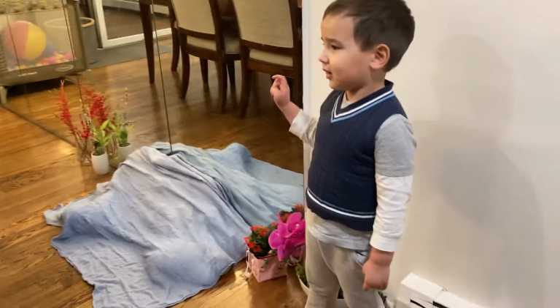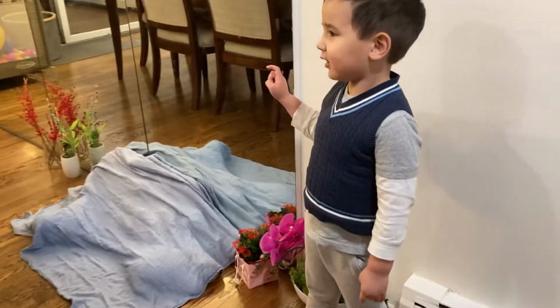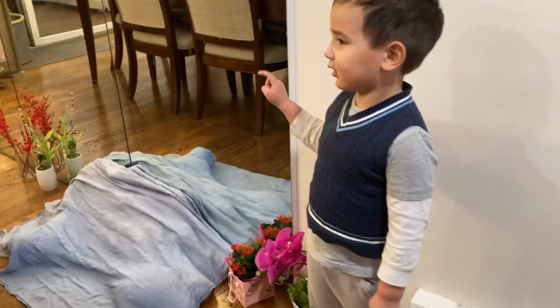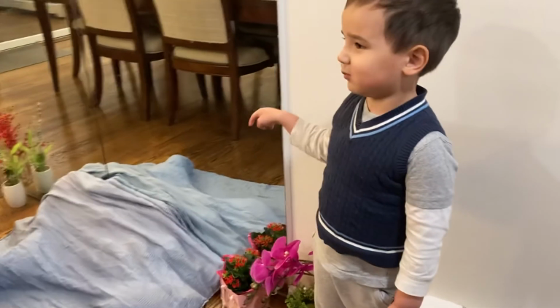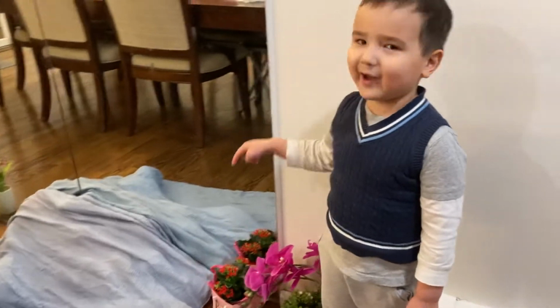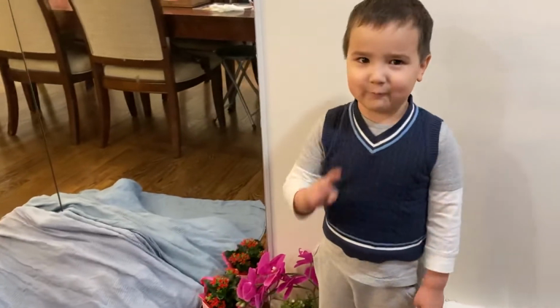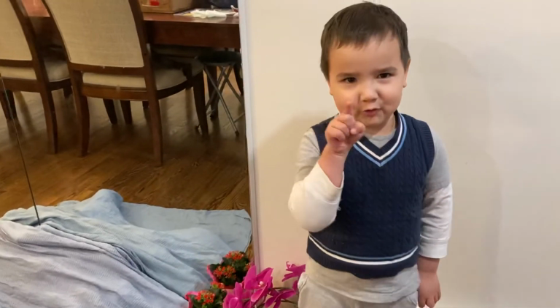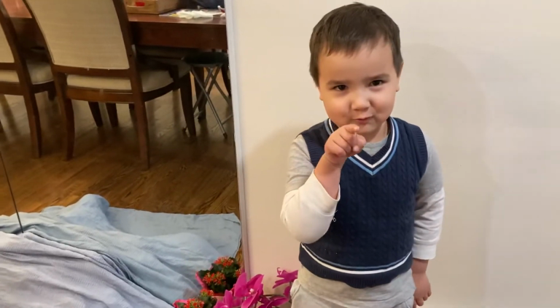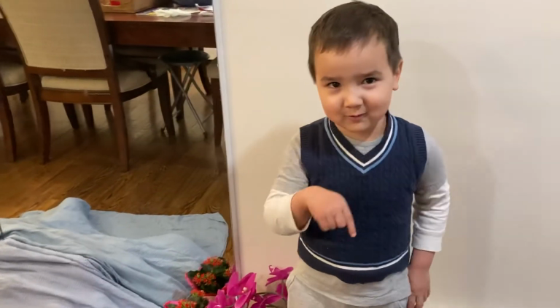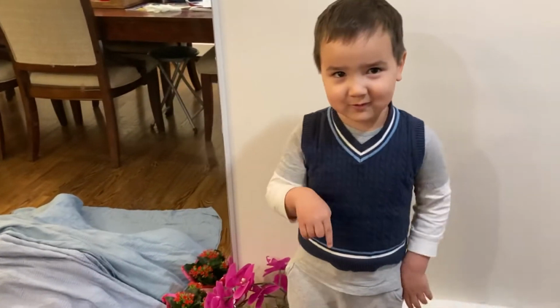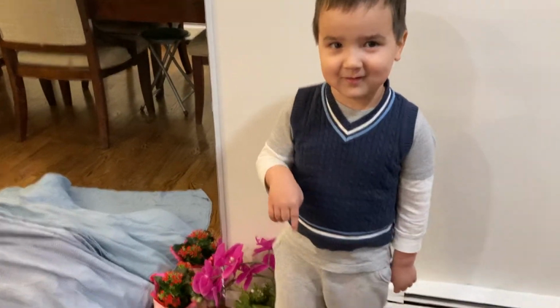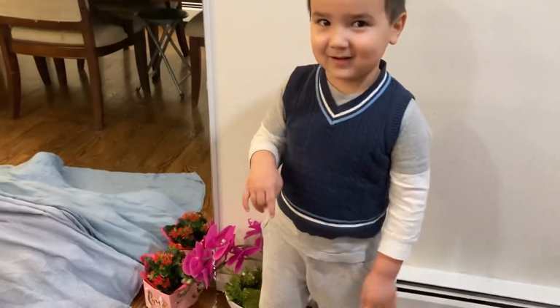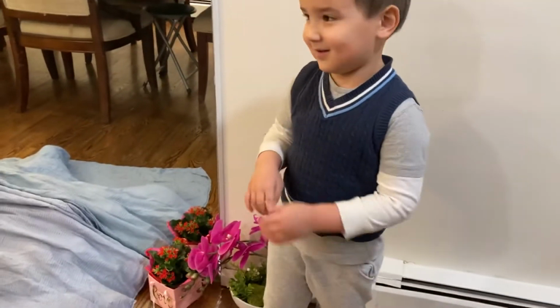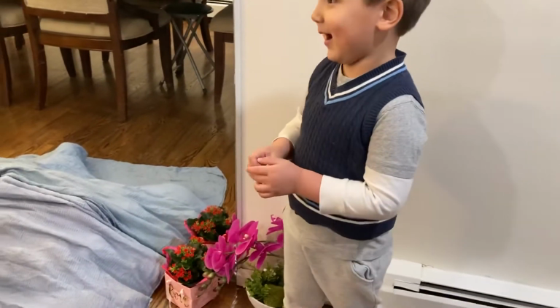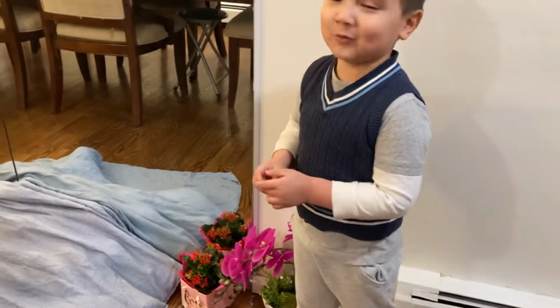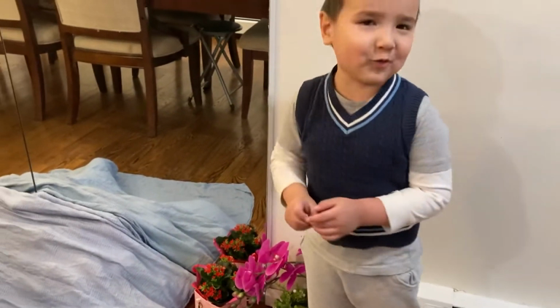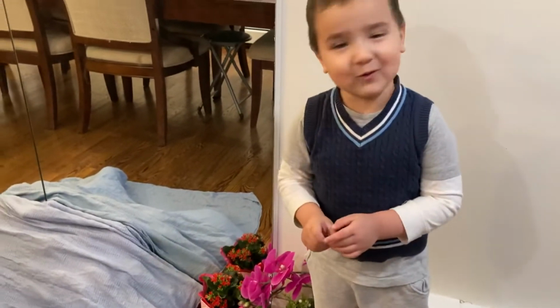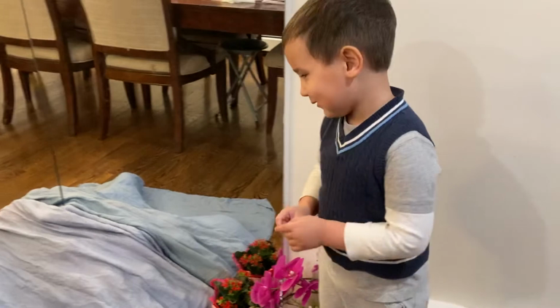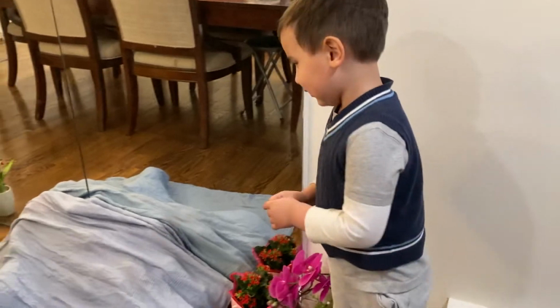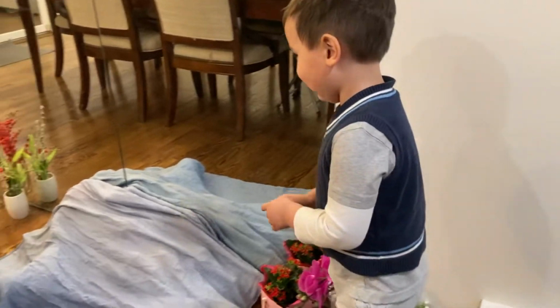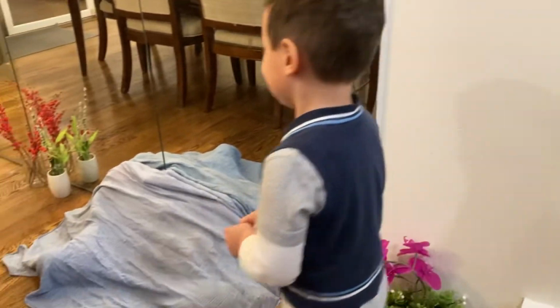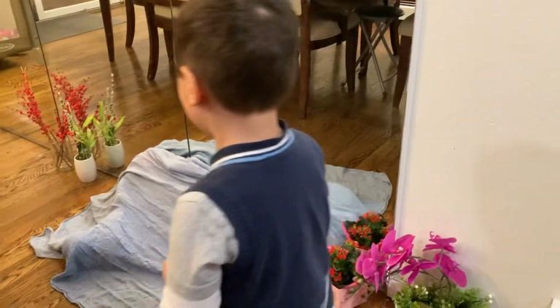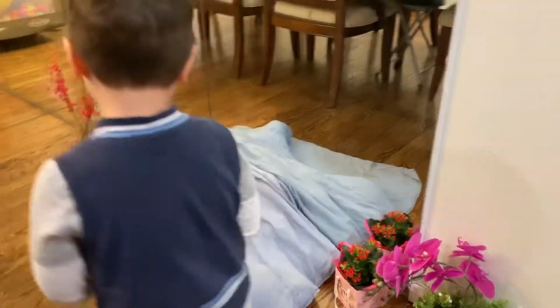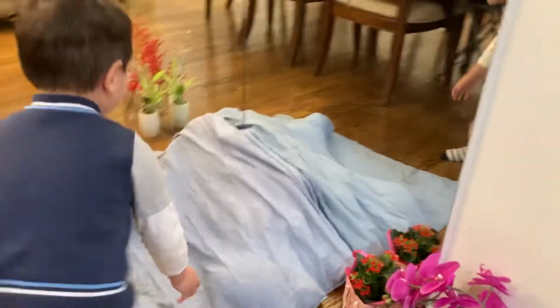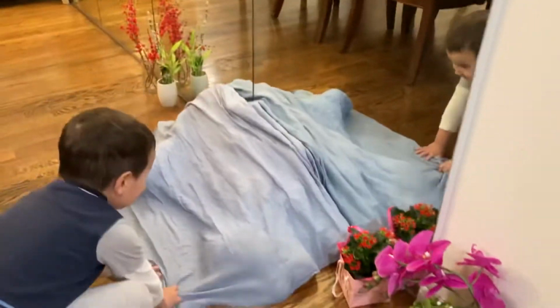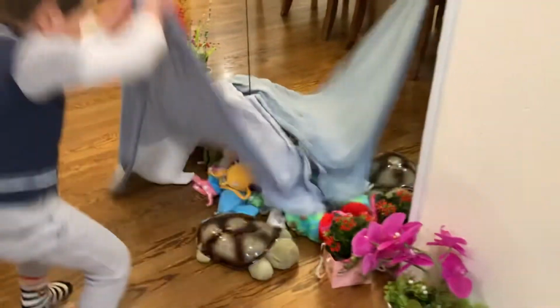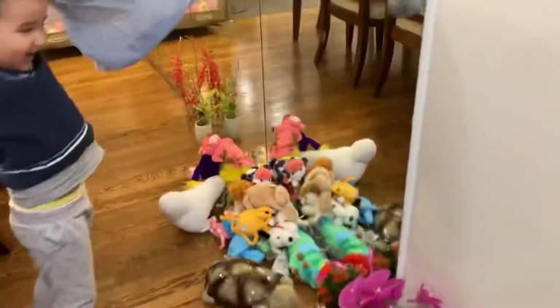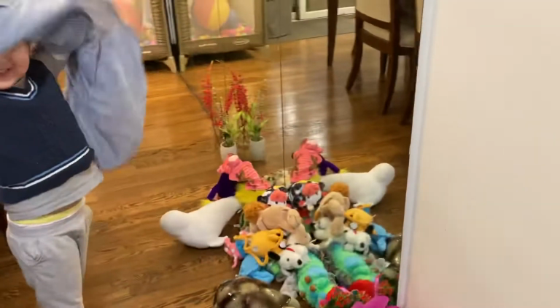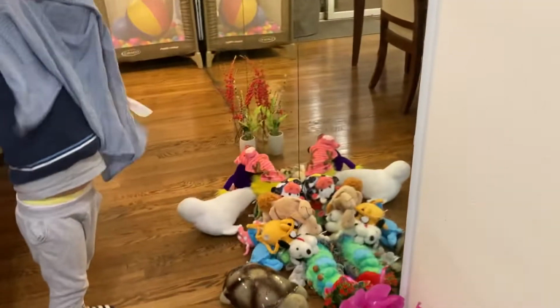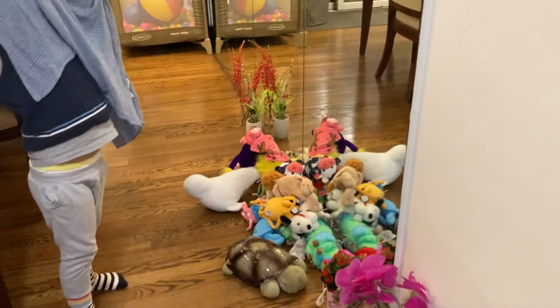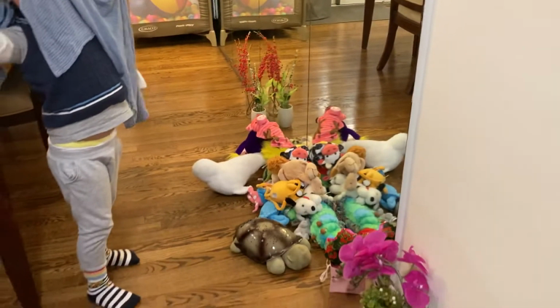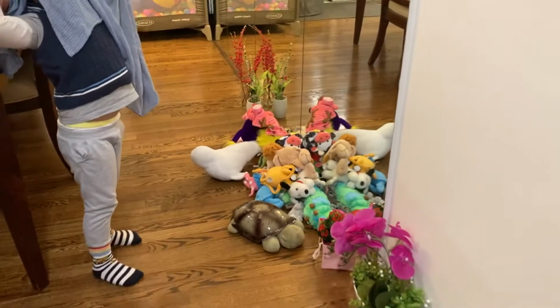I got a surprise. What's your surprise? I'm going to tell you. Okay, 1, 2, 3, Surprise!